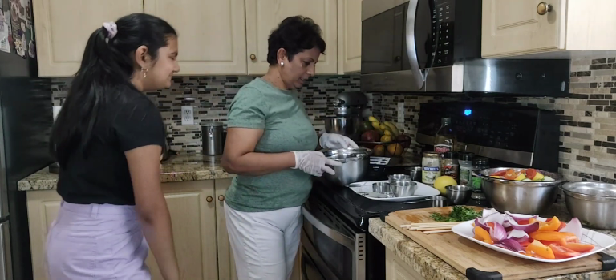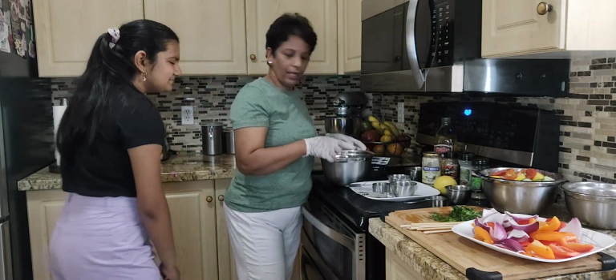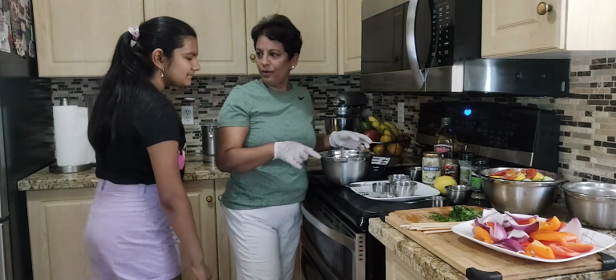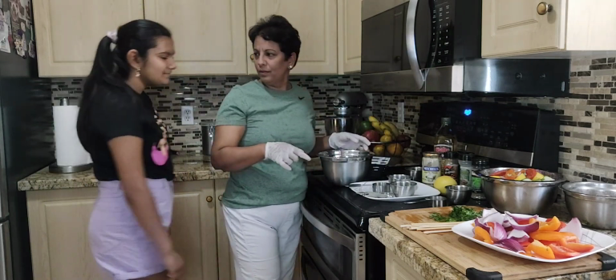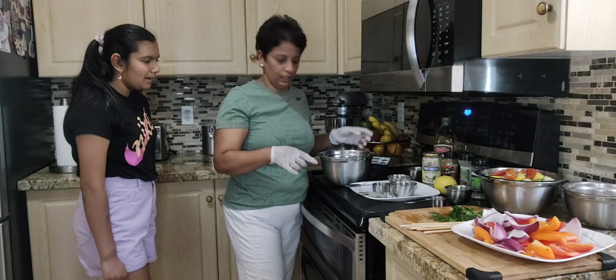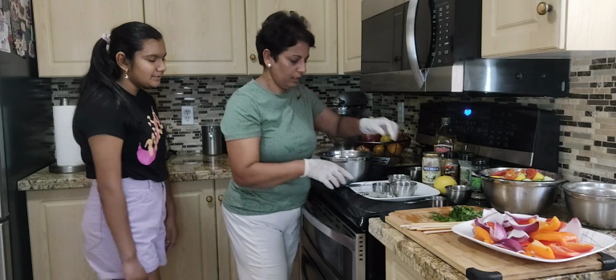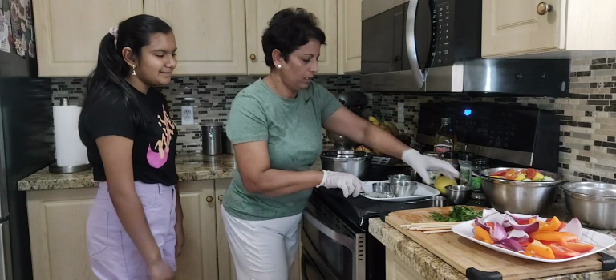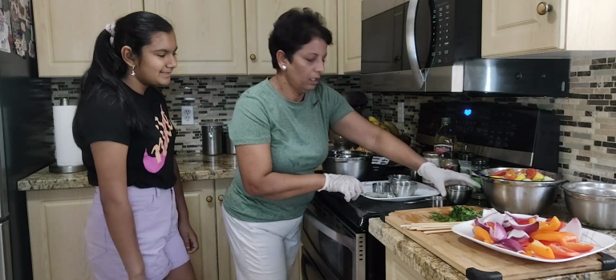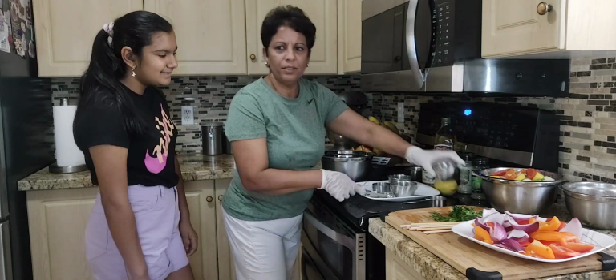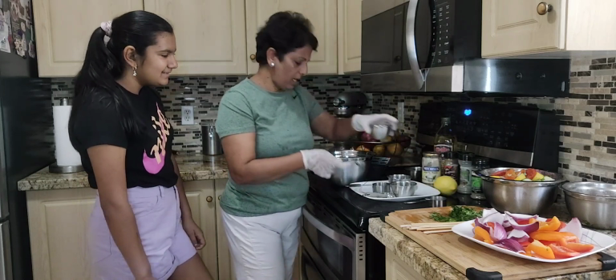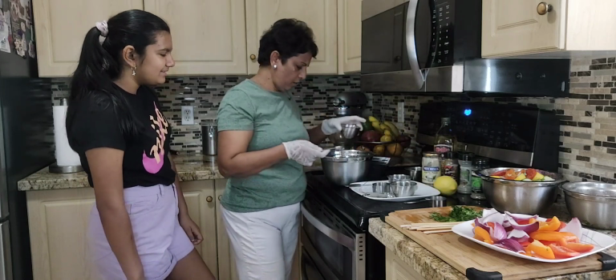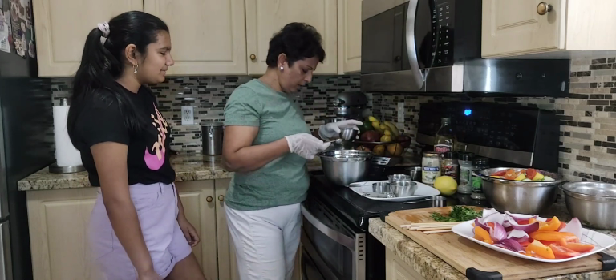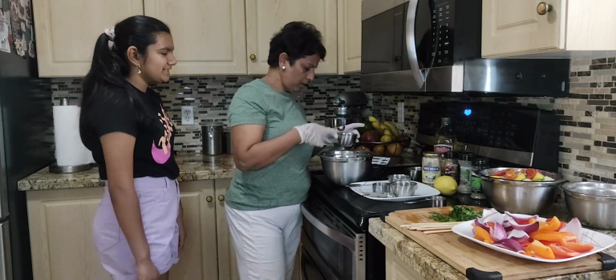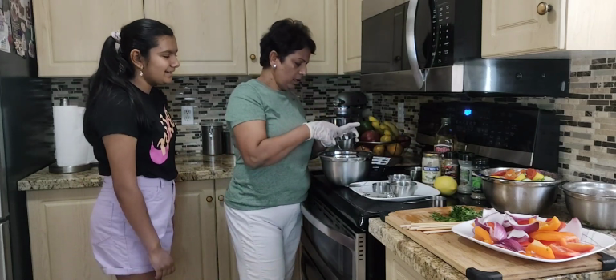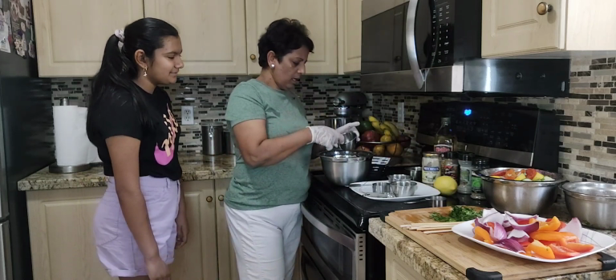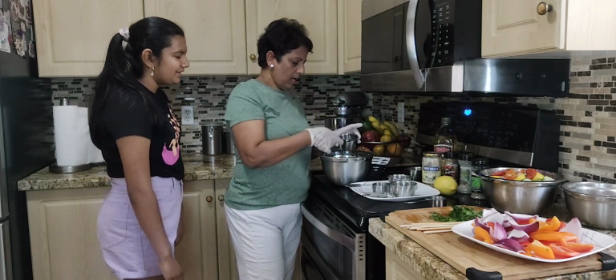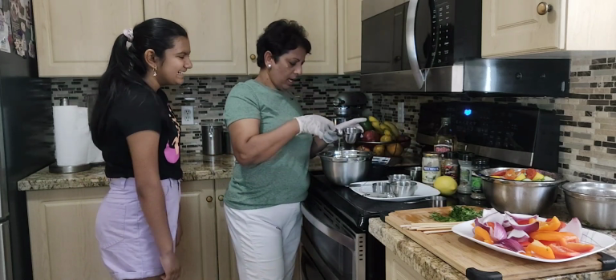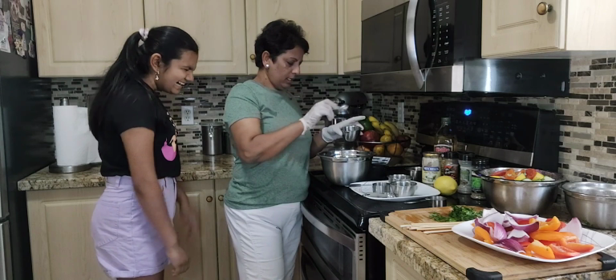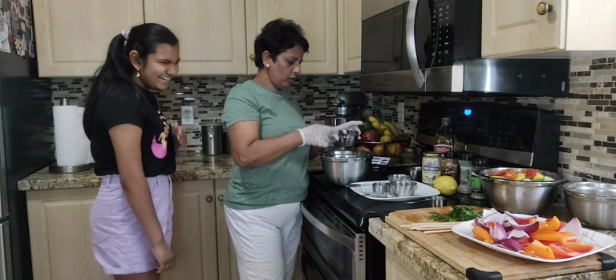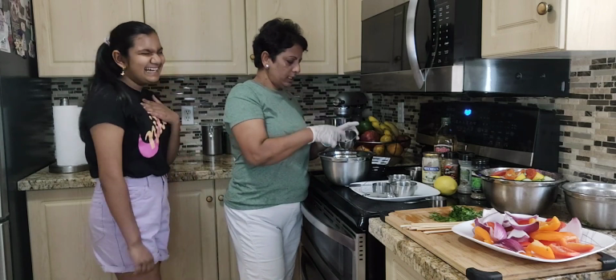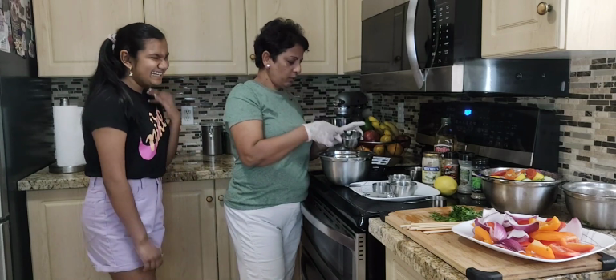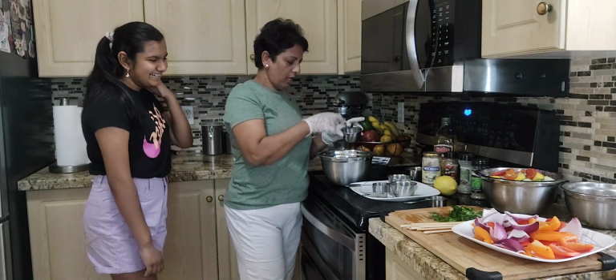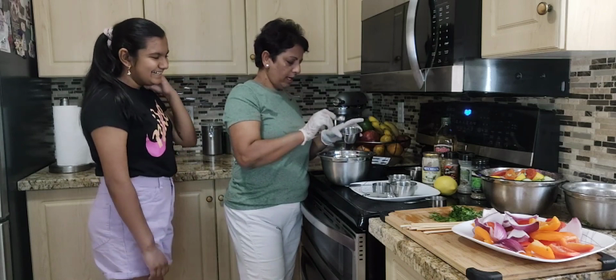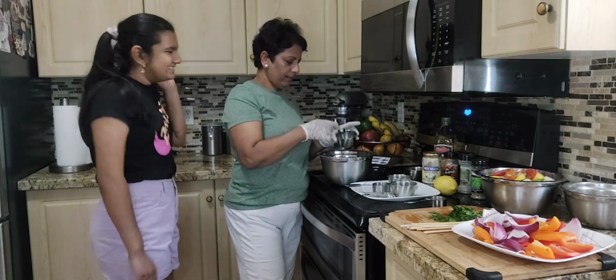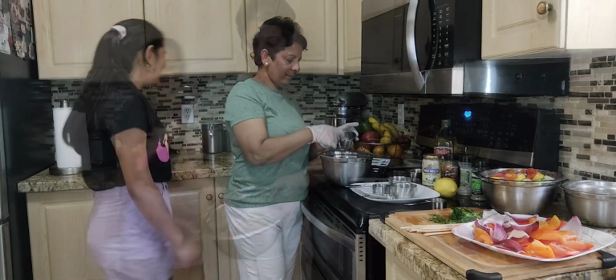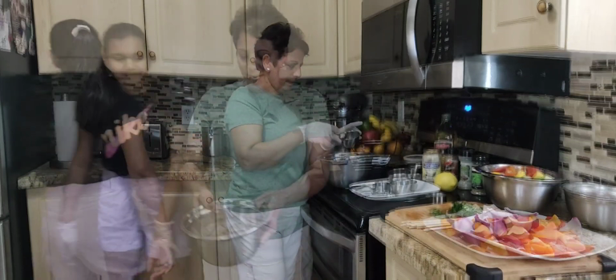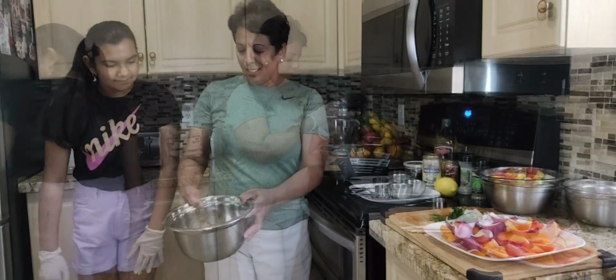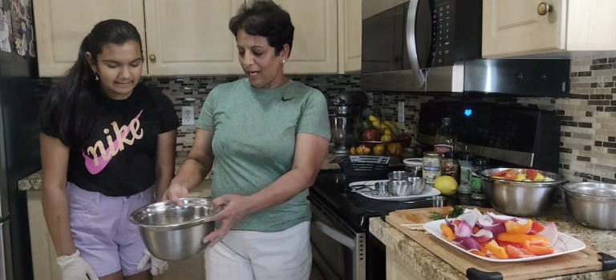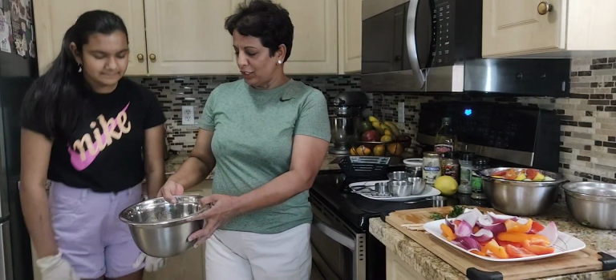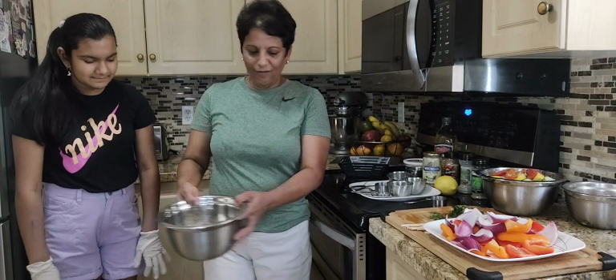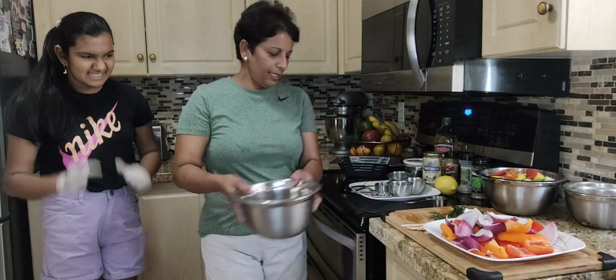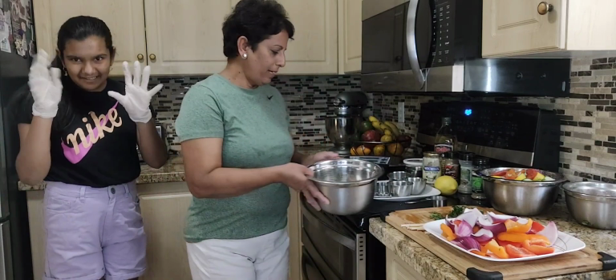And three teaspoons of olive oil. Amy really makes the chicken souvlaki — there you go, babe.